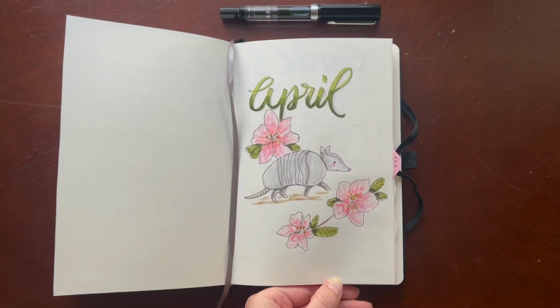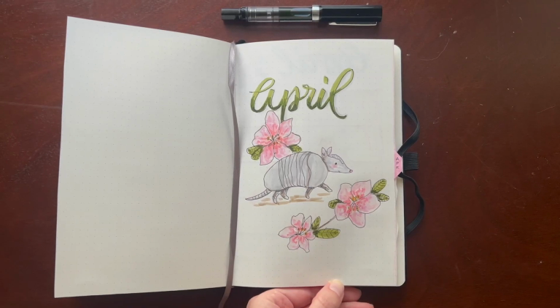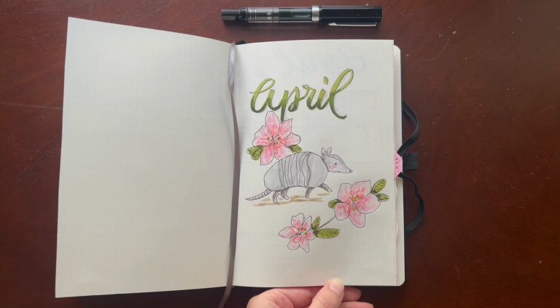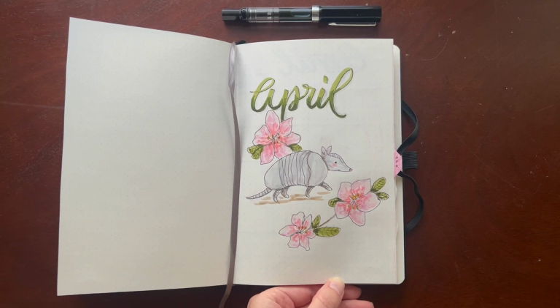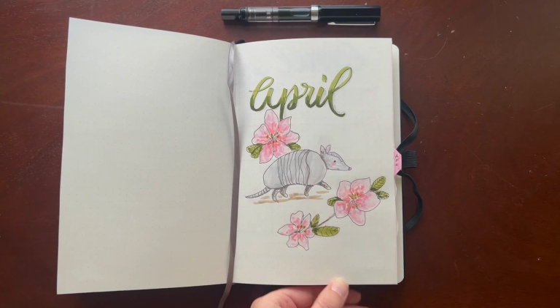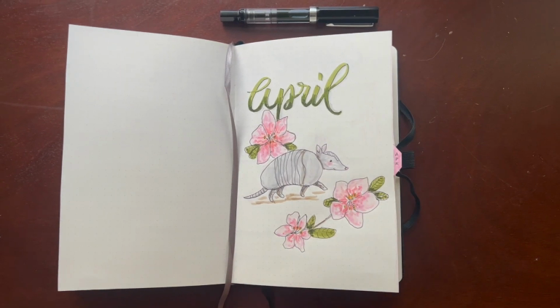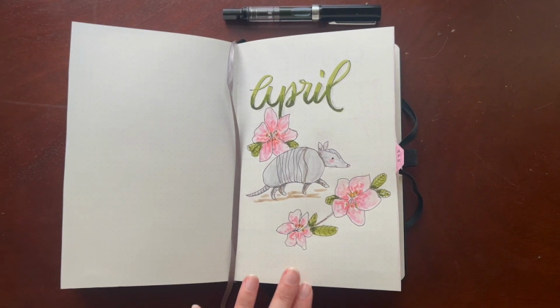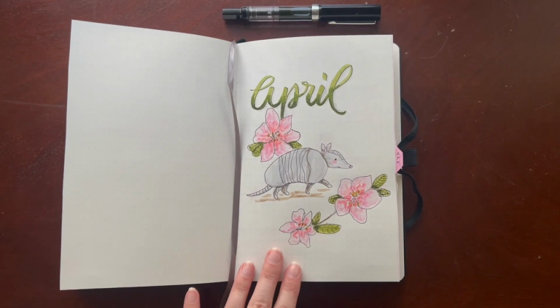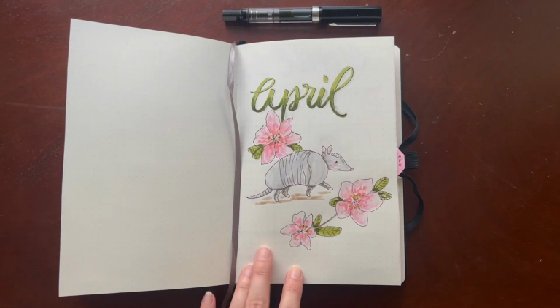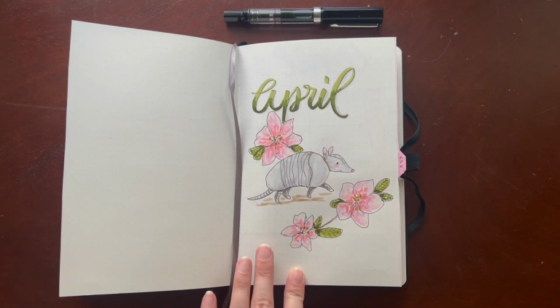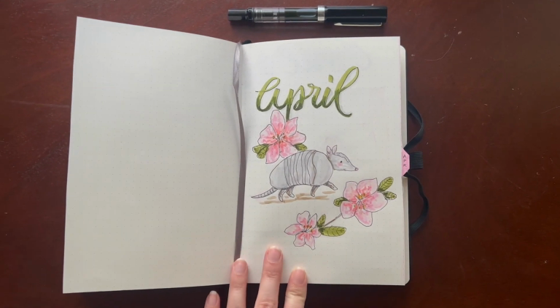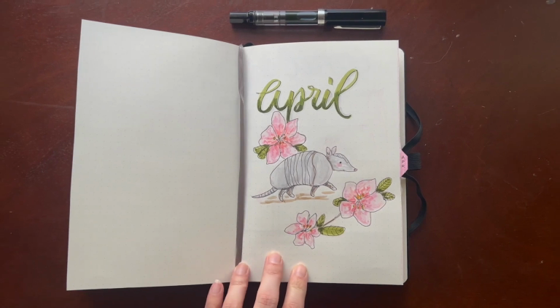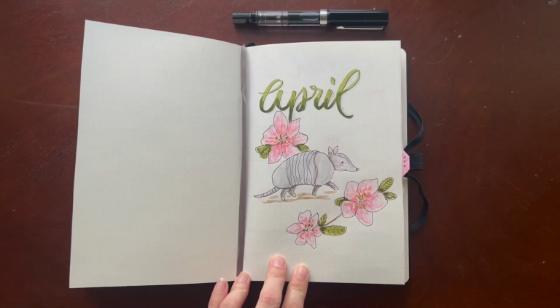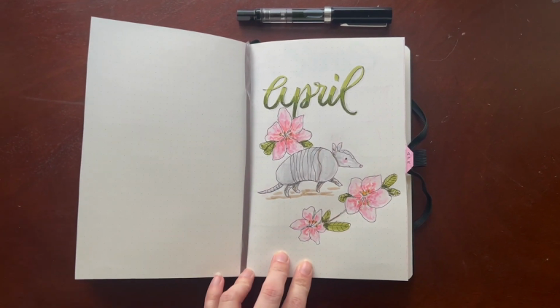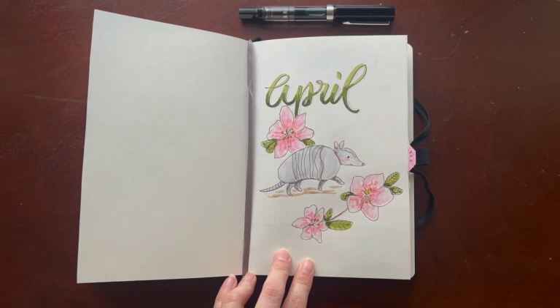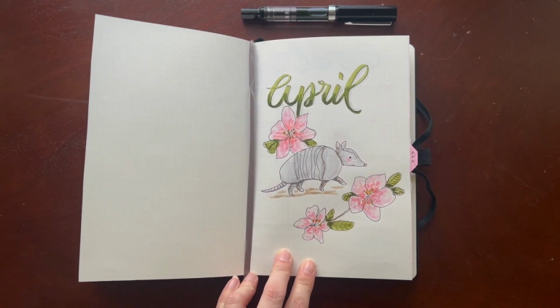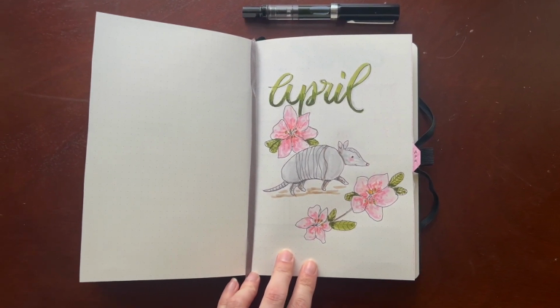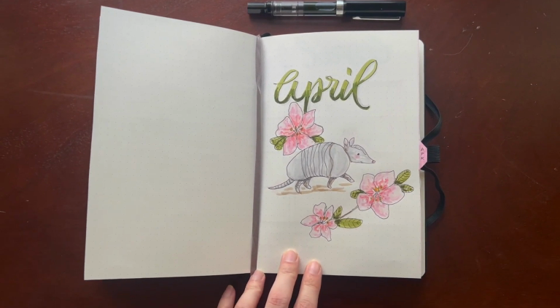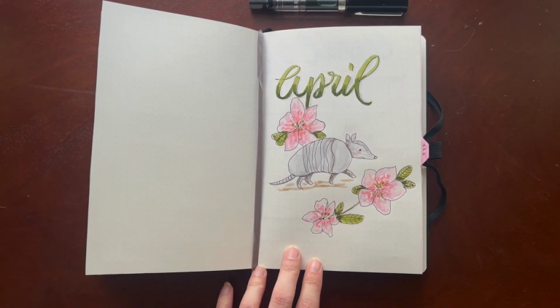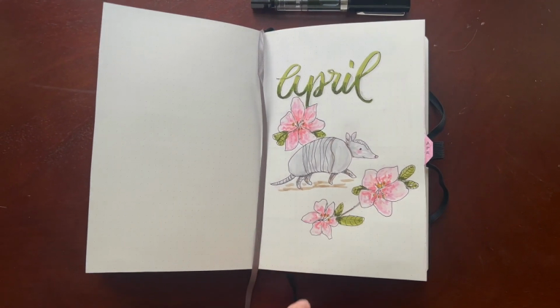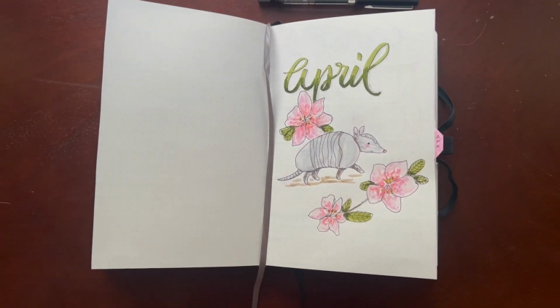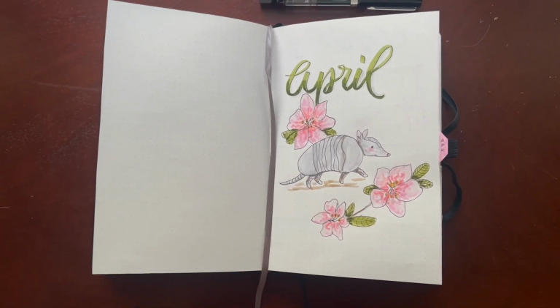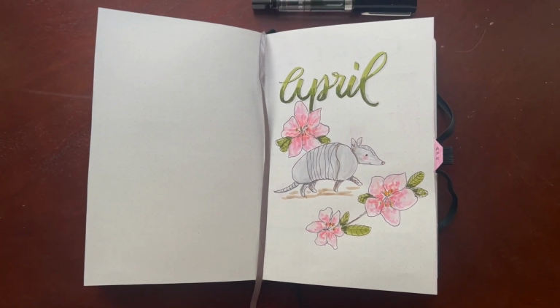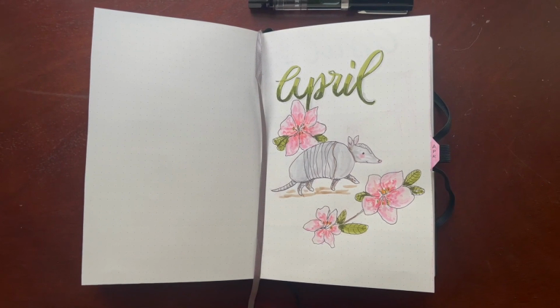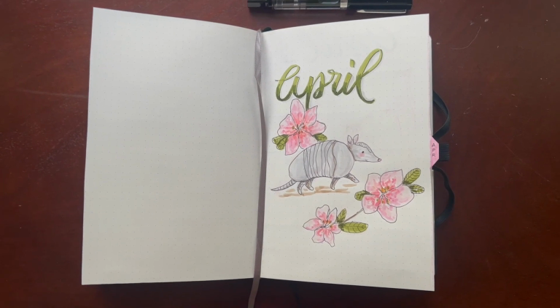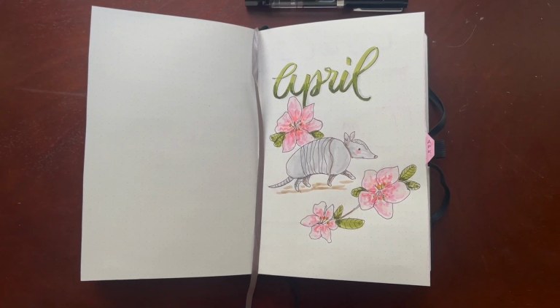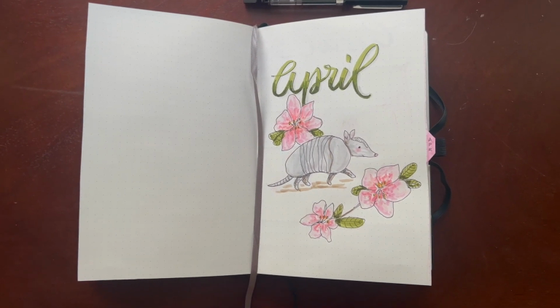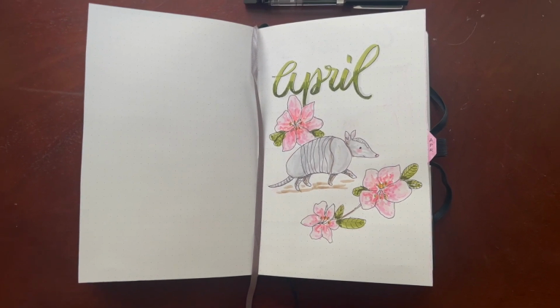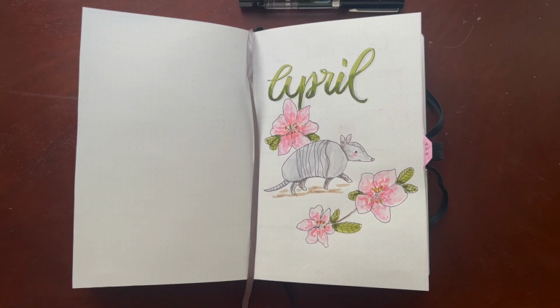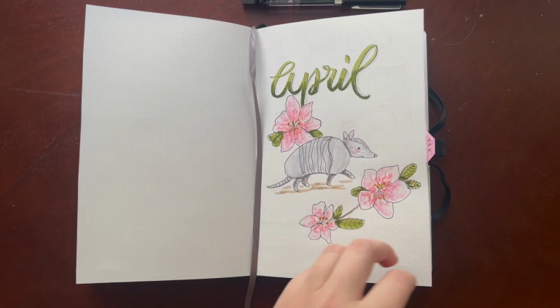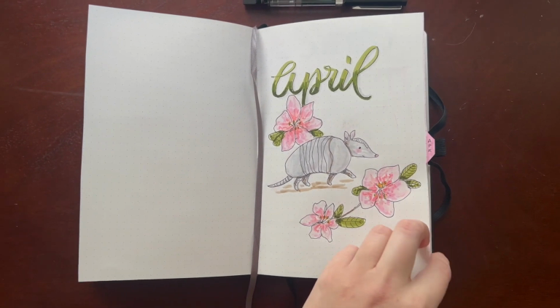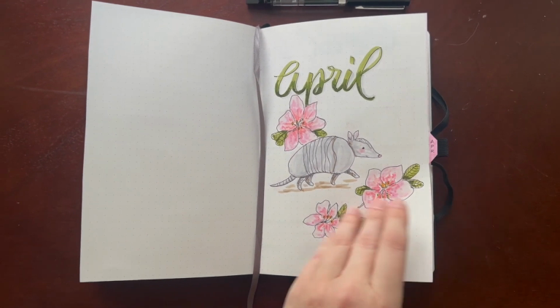Hey folks, welcome with me to April of 2023. I am in the middle of a move and wasn't able to film my setup for this month, so you're getting a flip-through now that everything is set up.